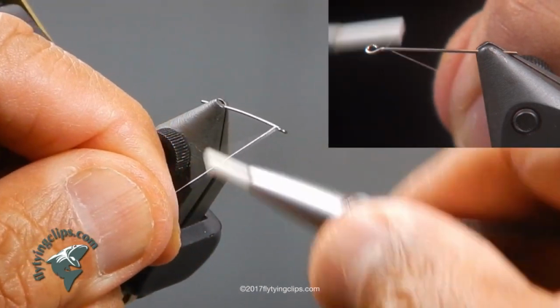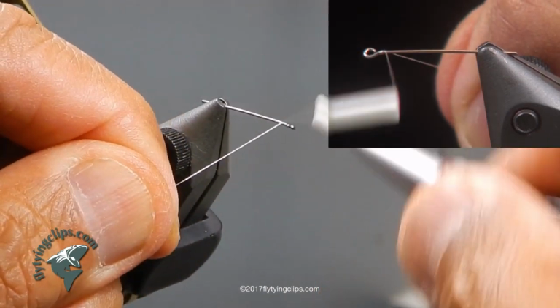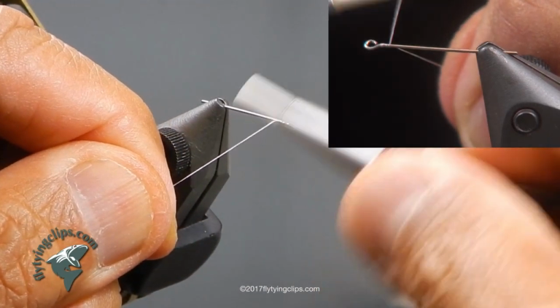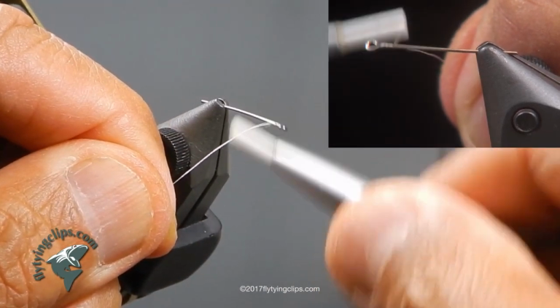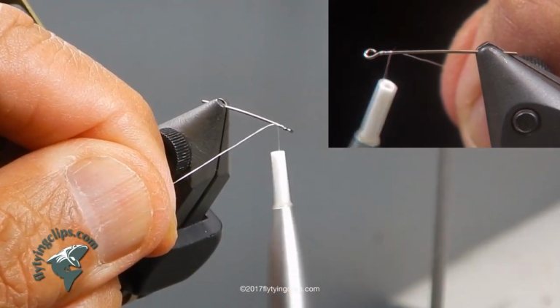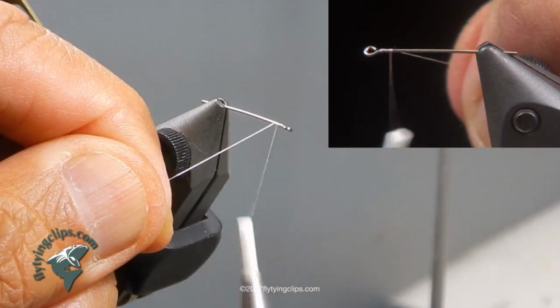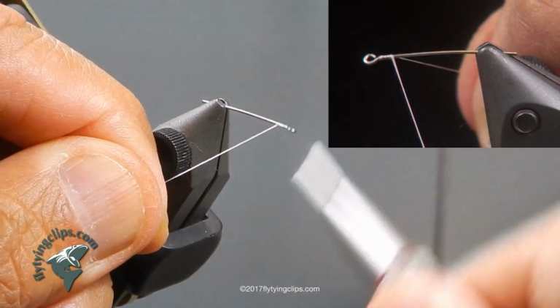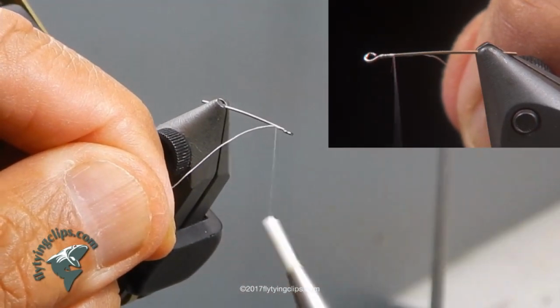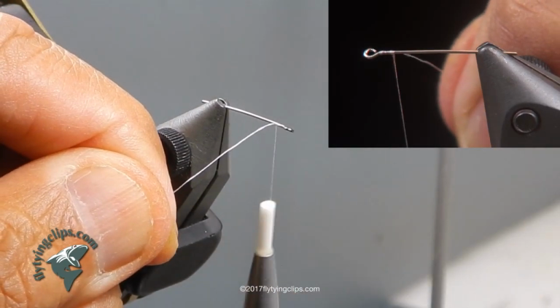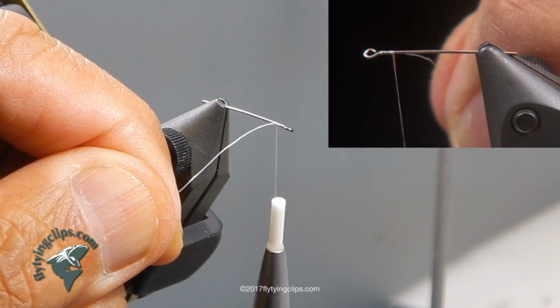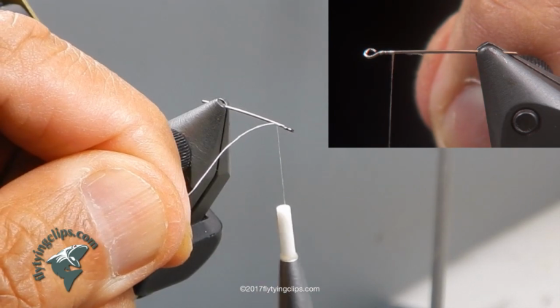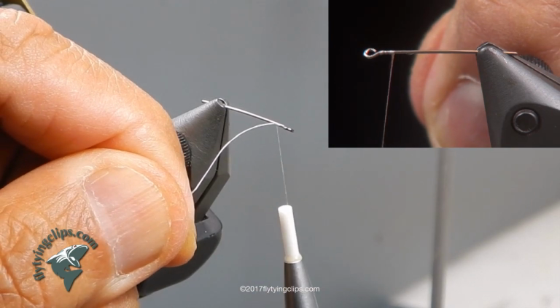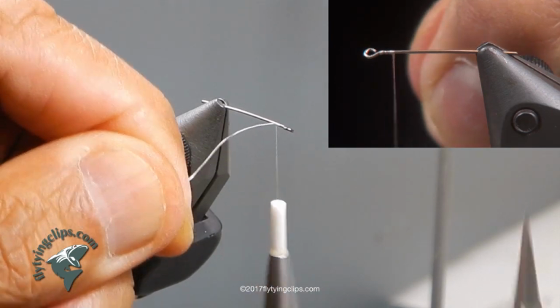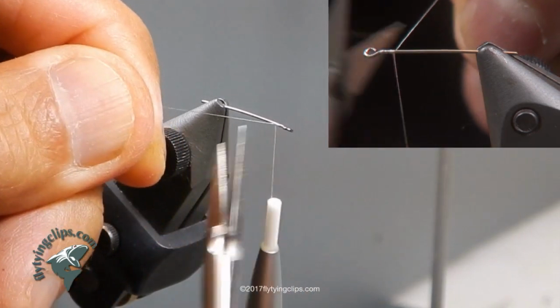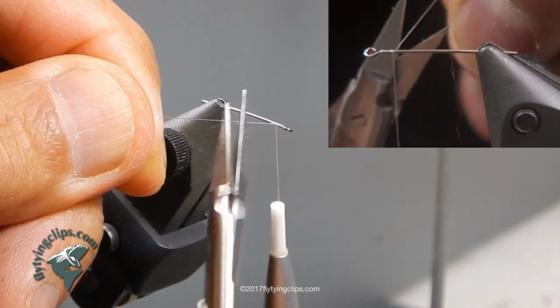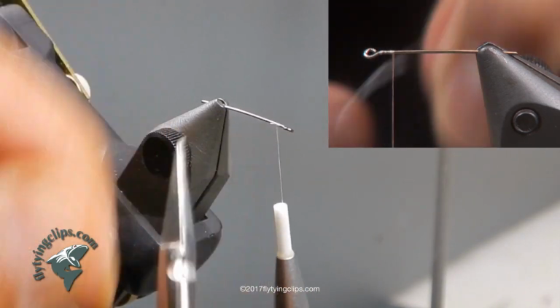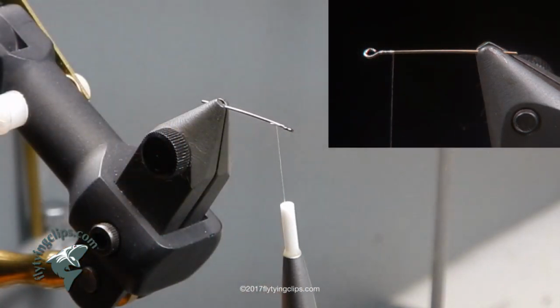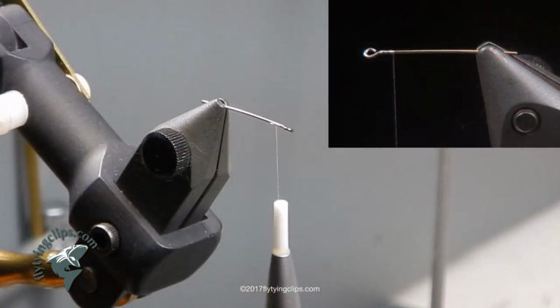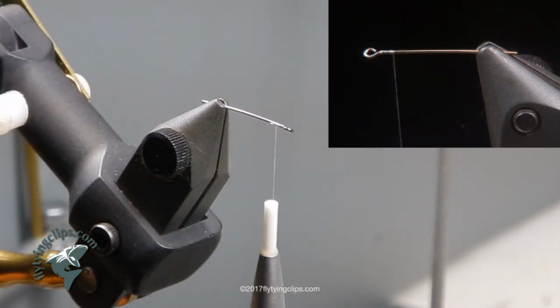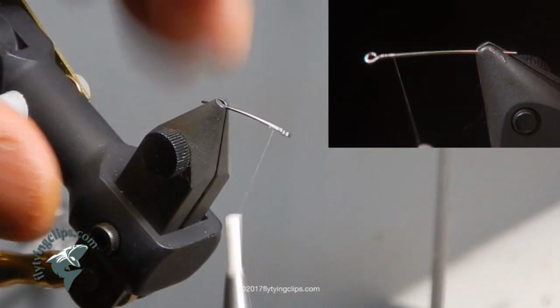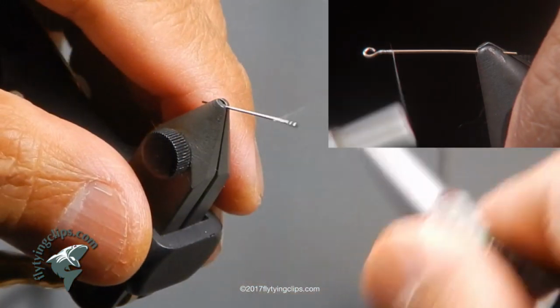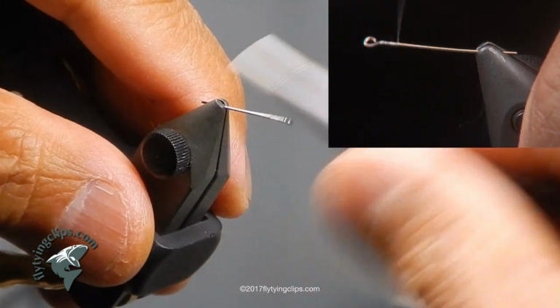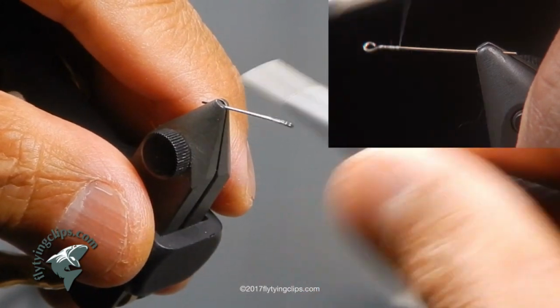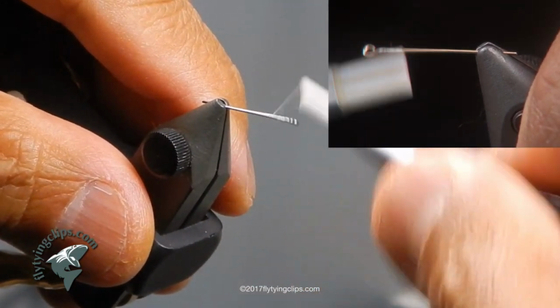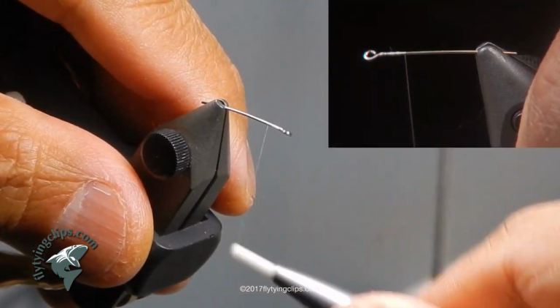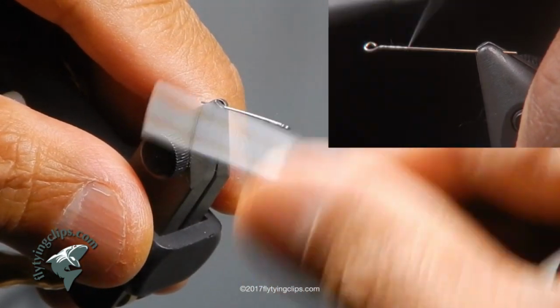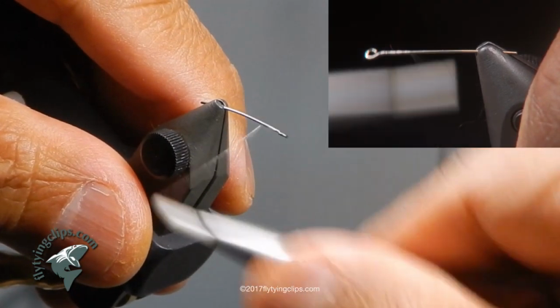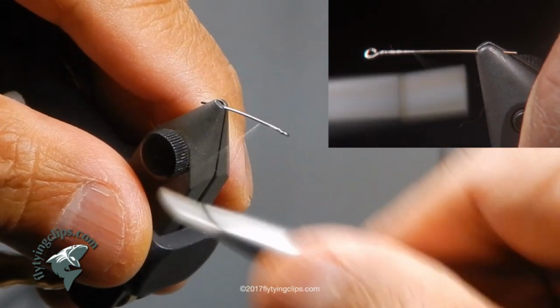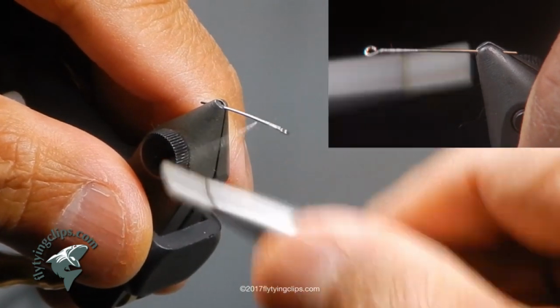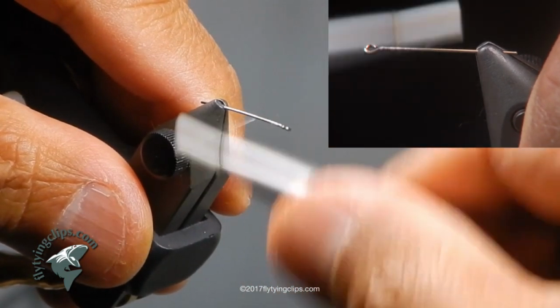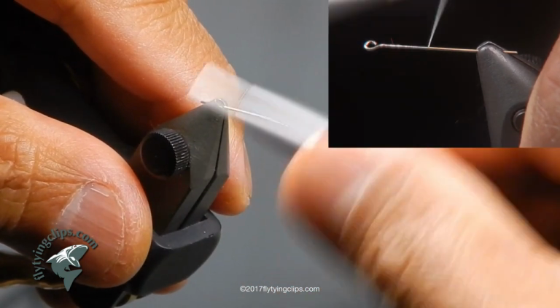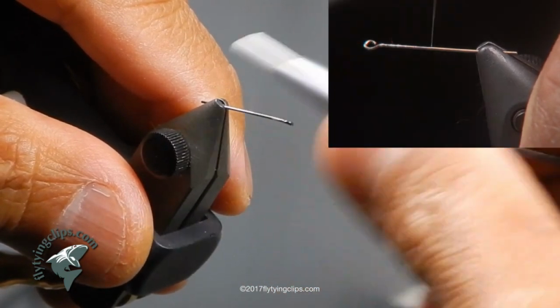We begin at the eye and lay a base of thread on this shank. We are not going to use the whole length of the shank — we will use about three quarters of it, cover it in thread, and bring it to the back.